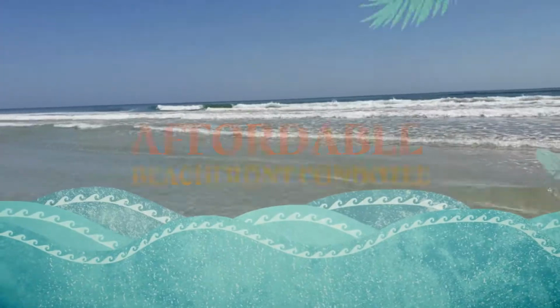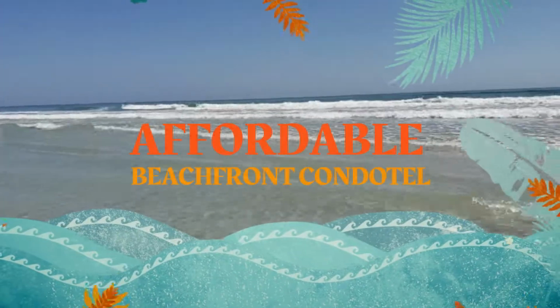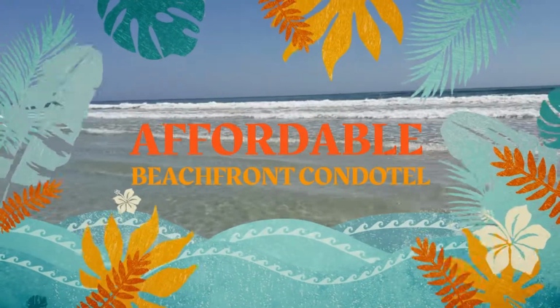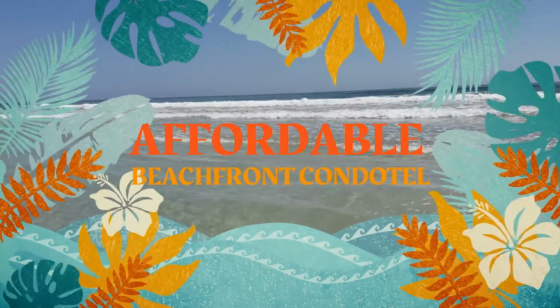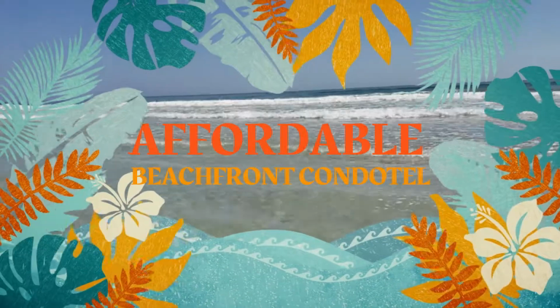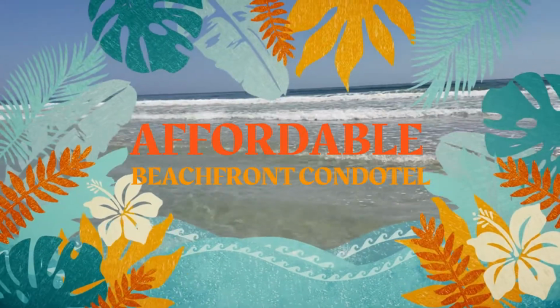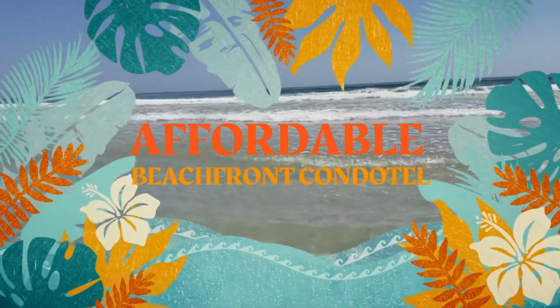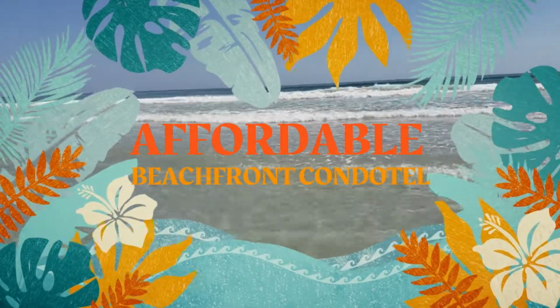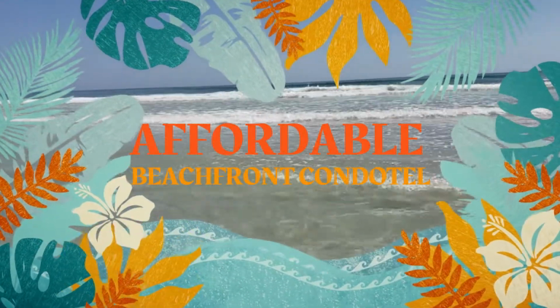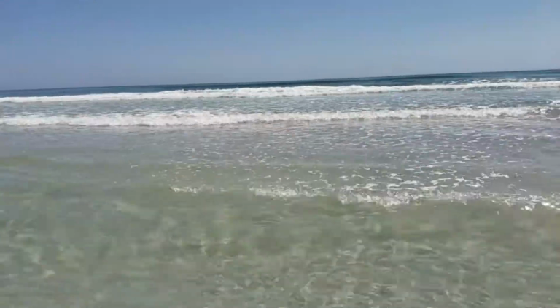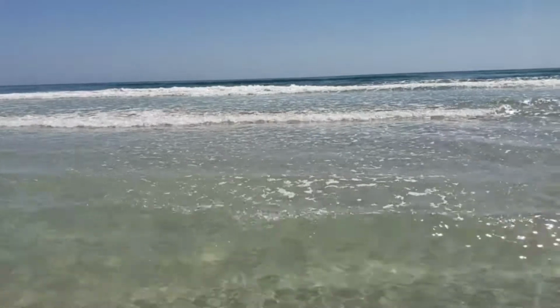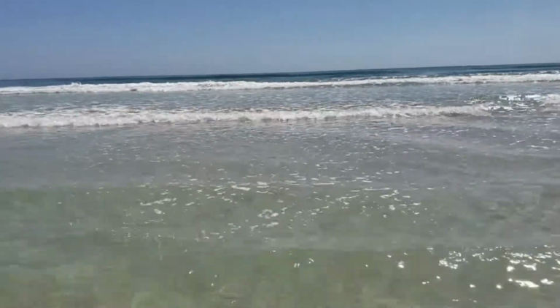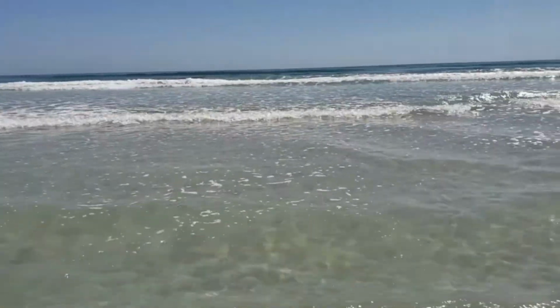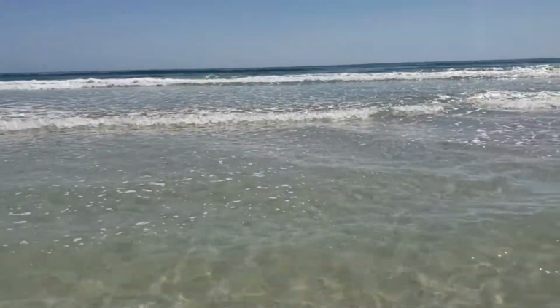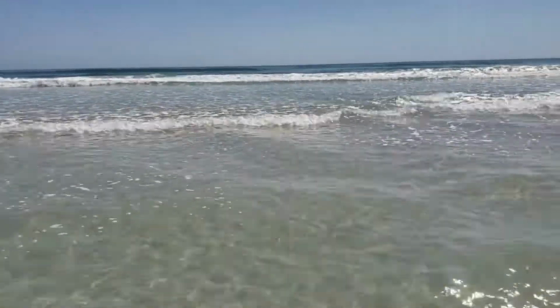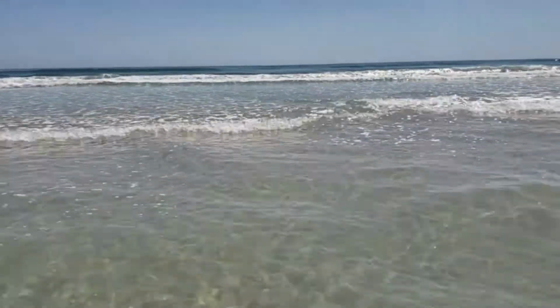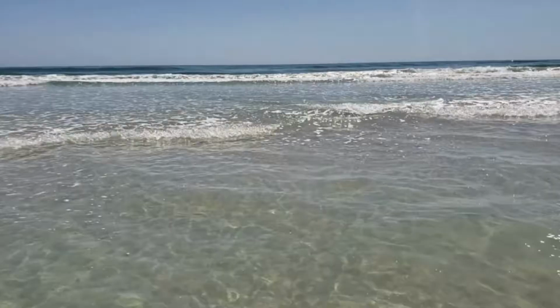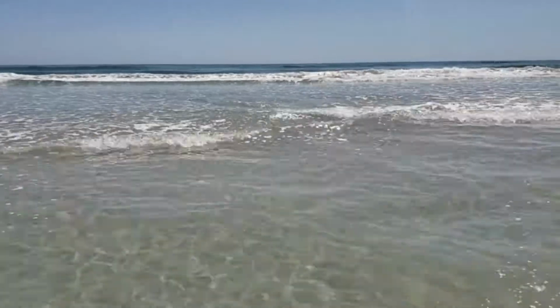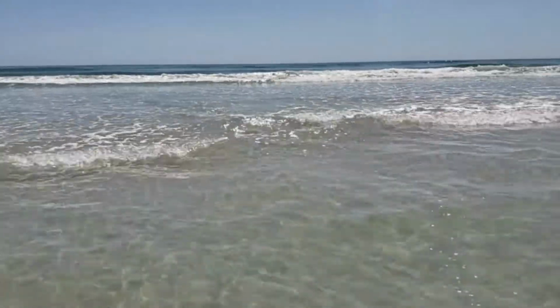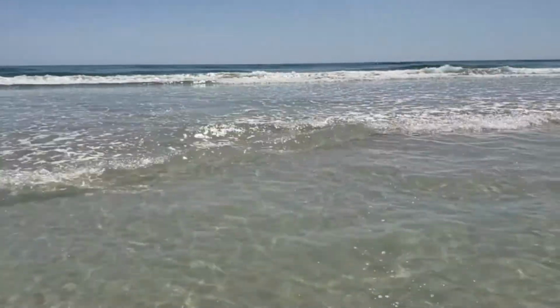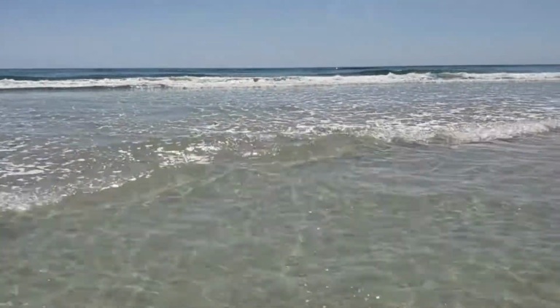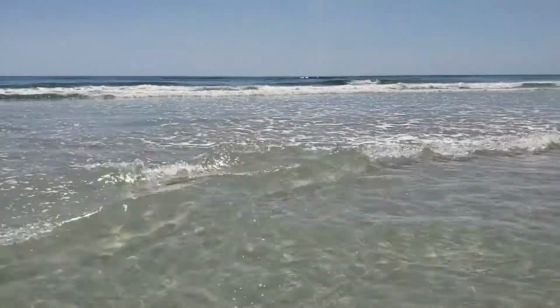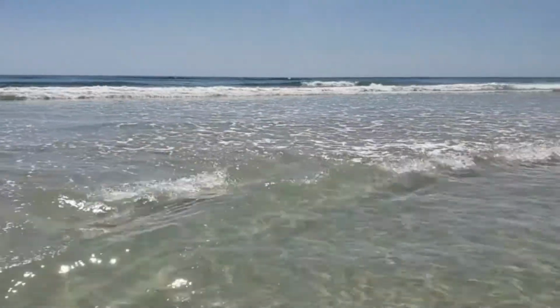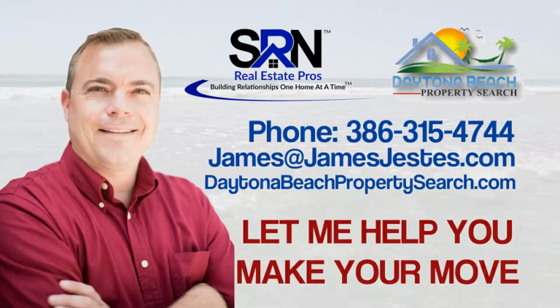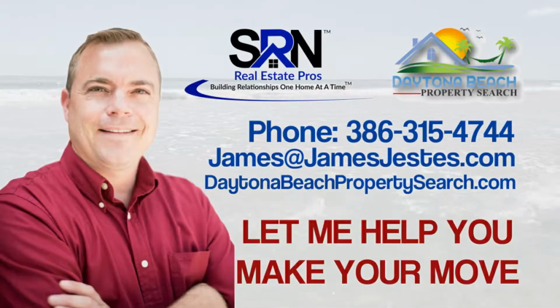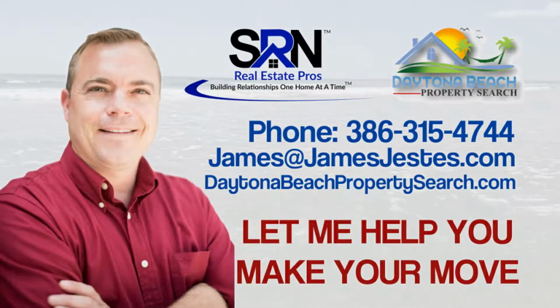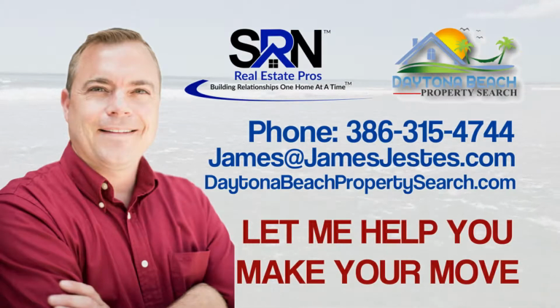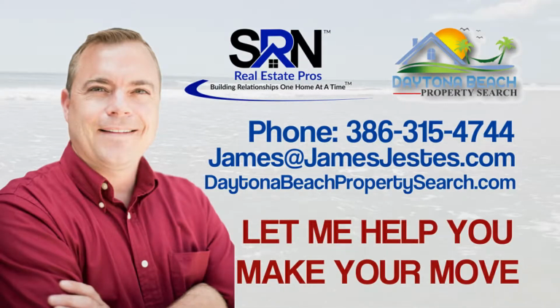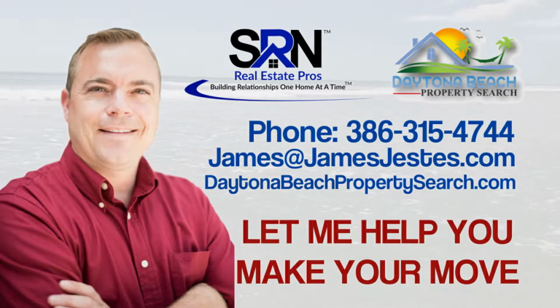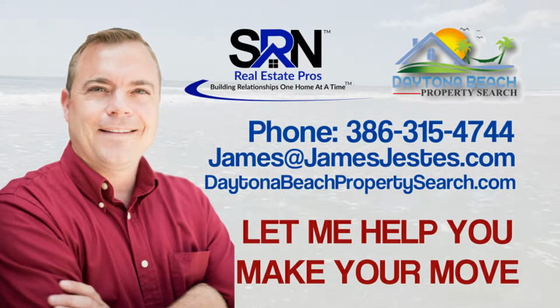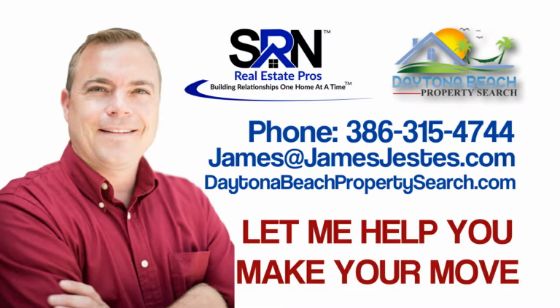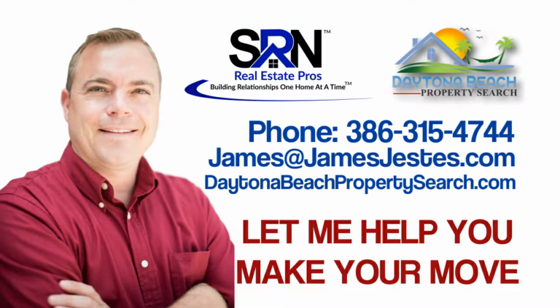If you're looking for an affordable beachfront condo hotel right here in Daytona Beach, give me a call. My name is James Justice, 386-315-4744. Let me help you make your next move.